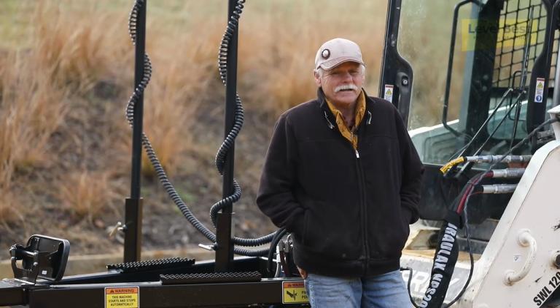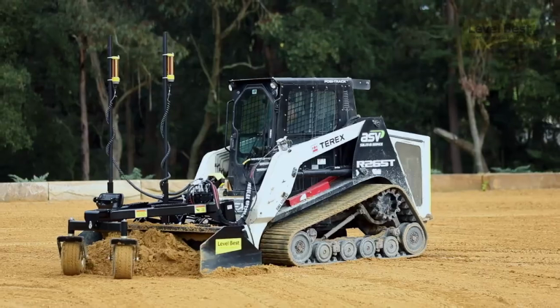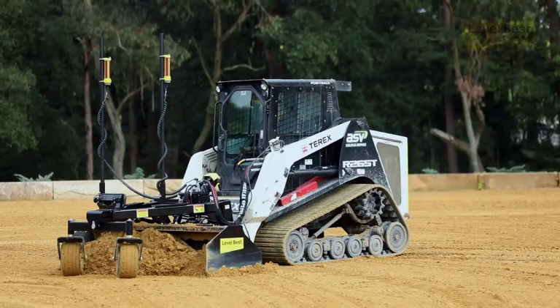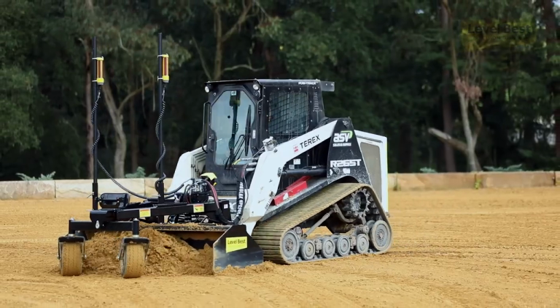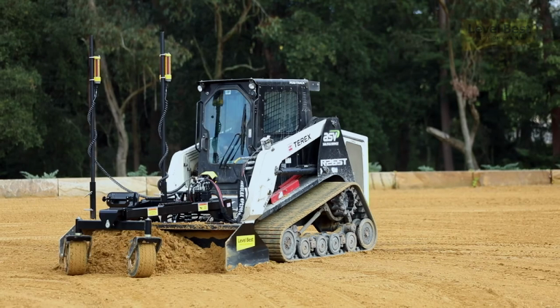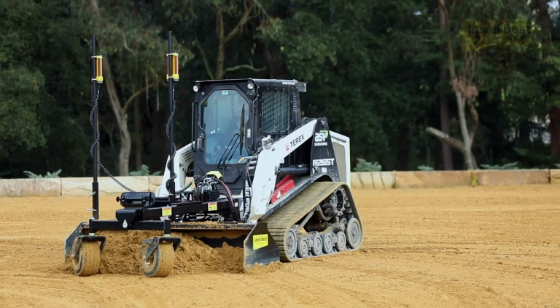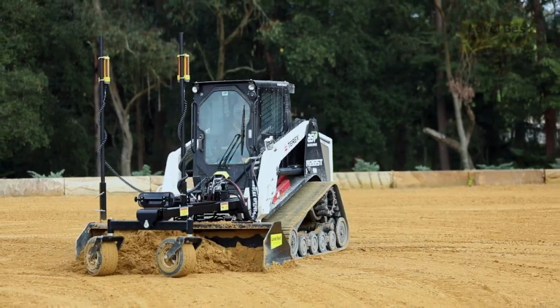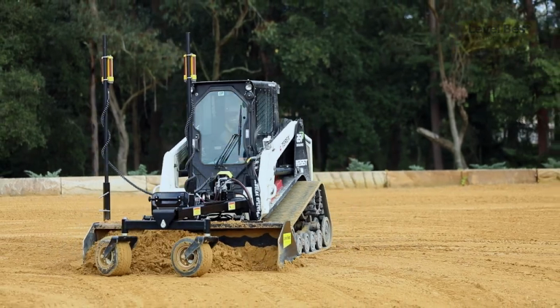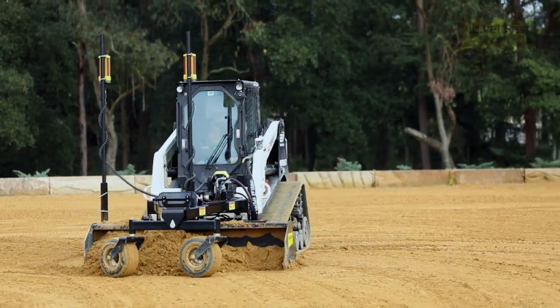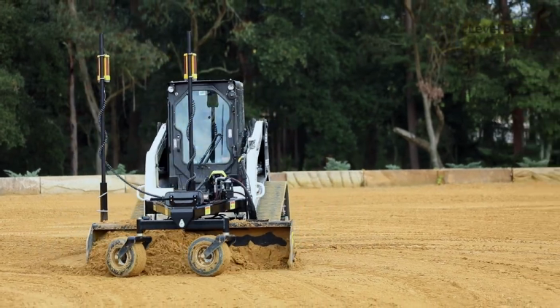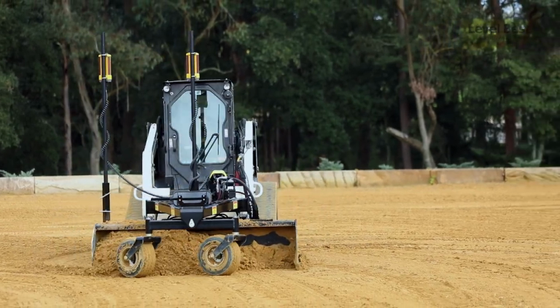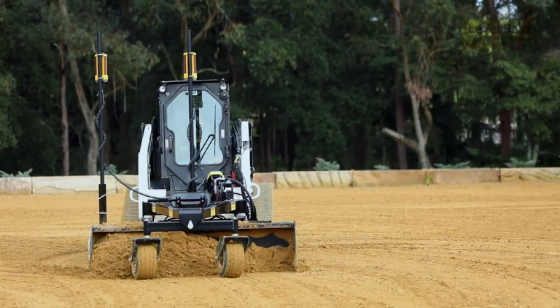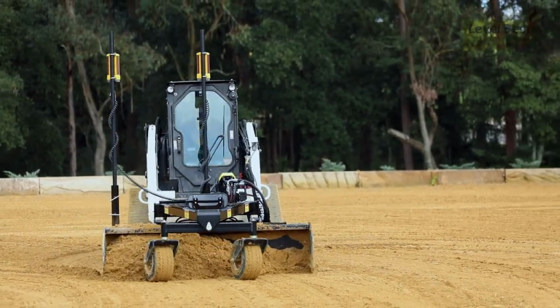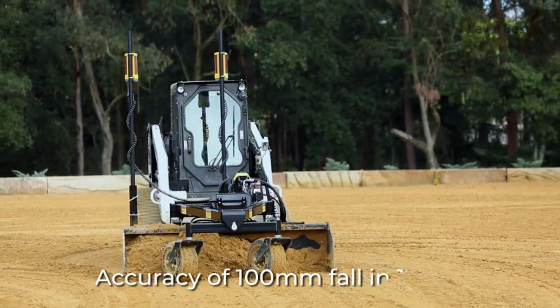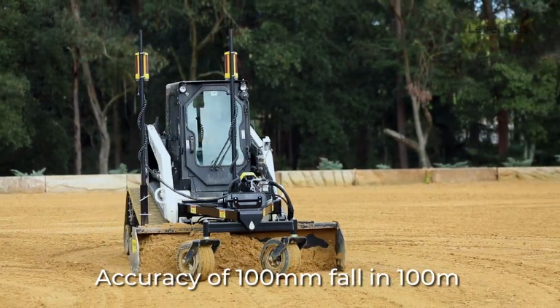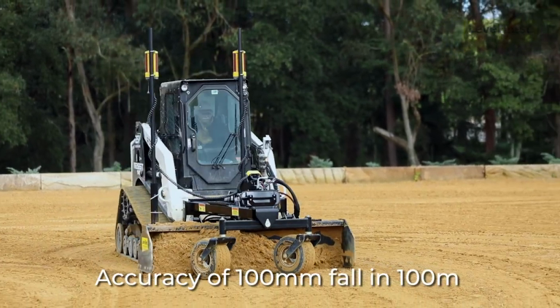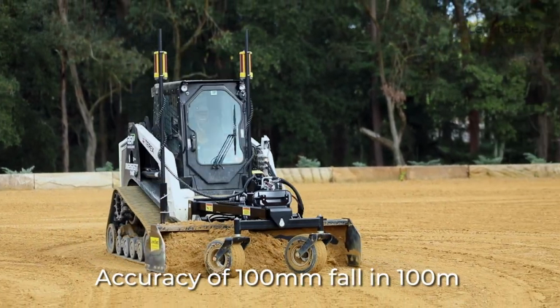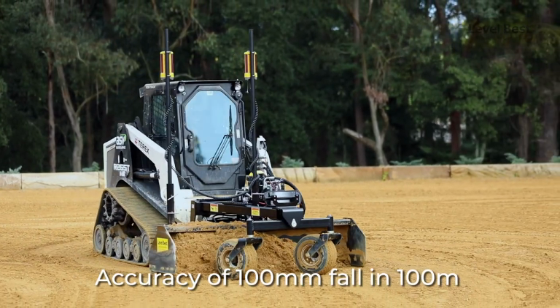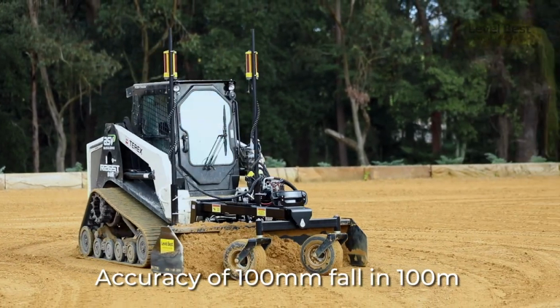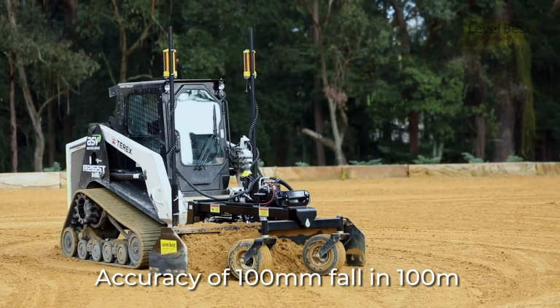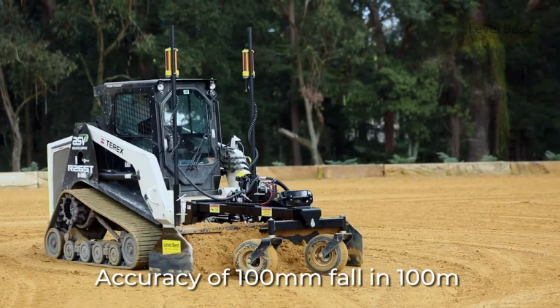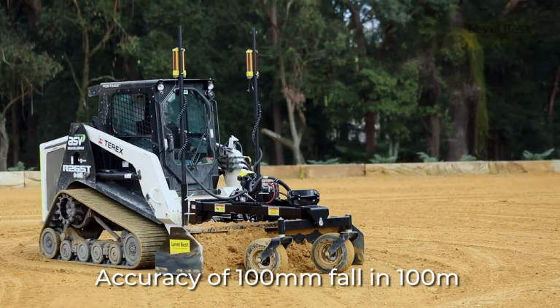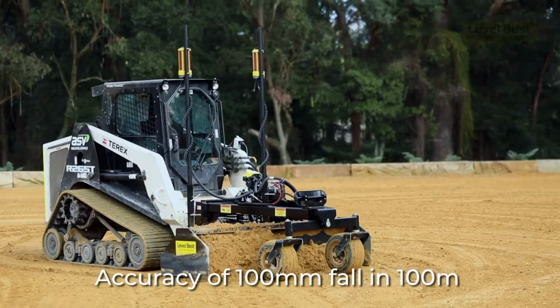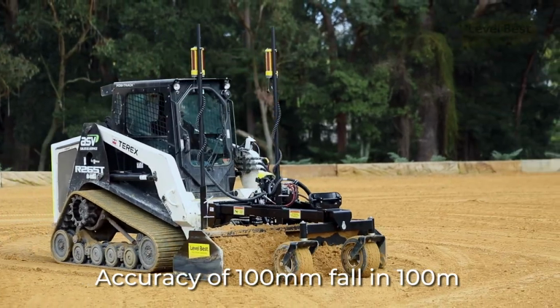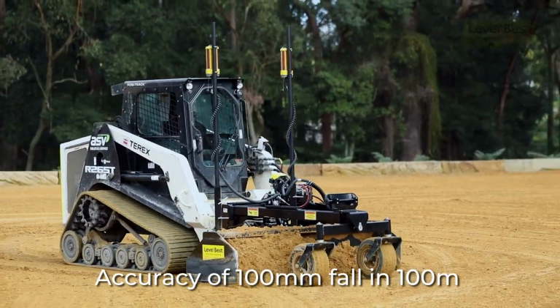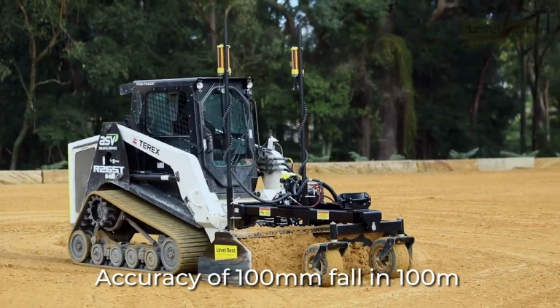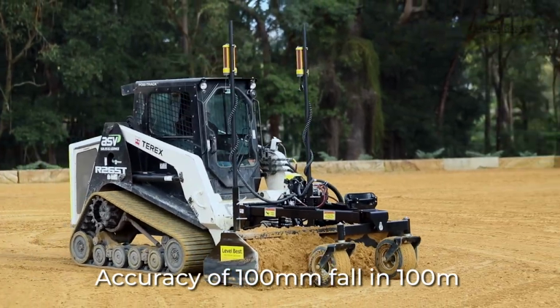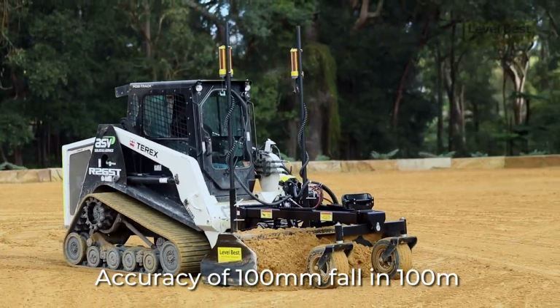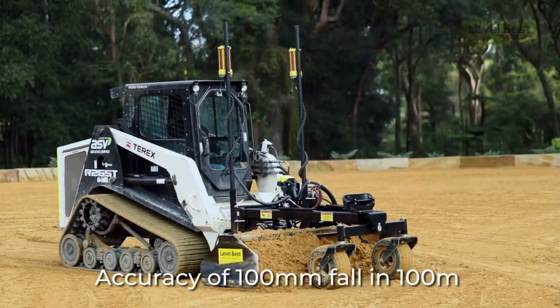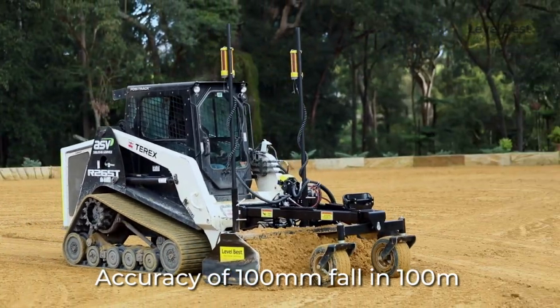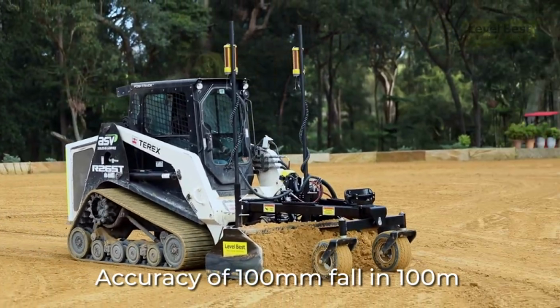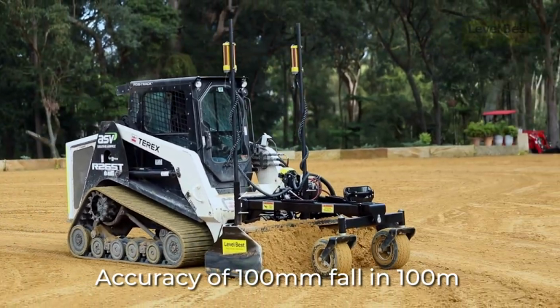There's no guesswork. We only want accuracy — an accuracy of a hundred mill all over that whole arena. It's the only way to do it, to be accurate.